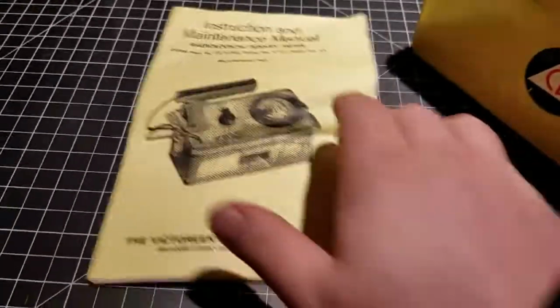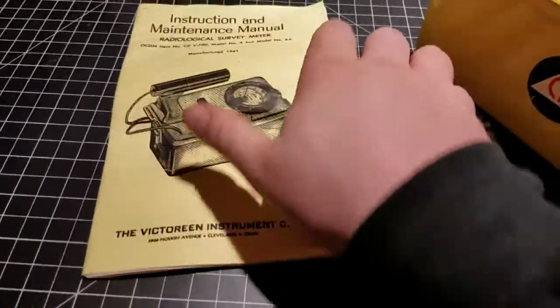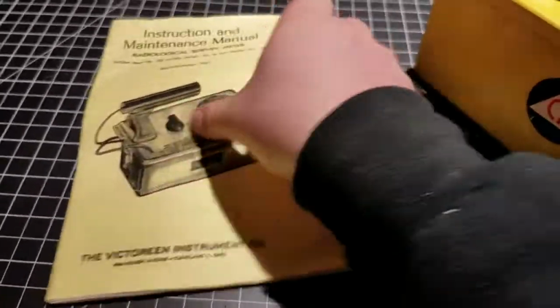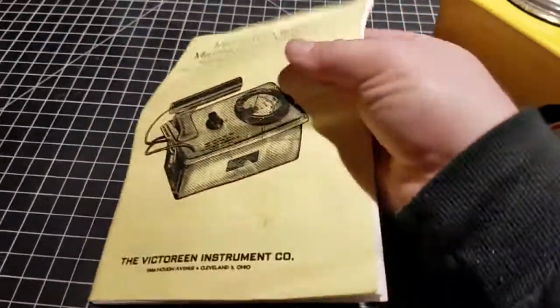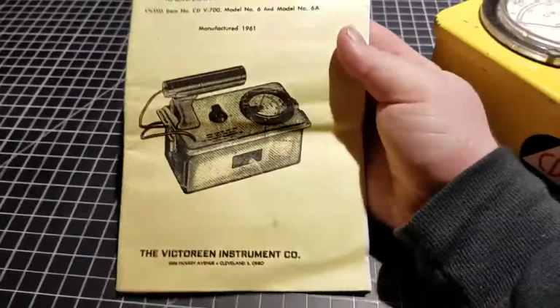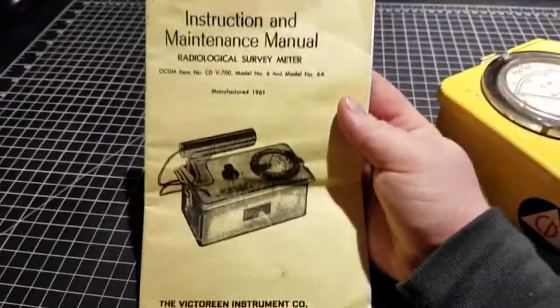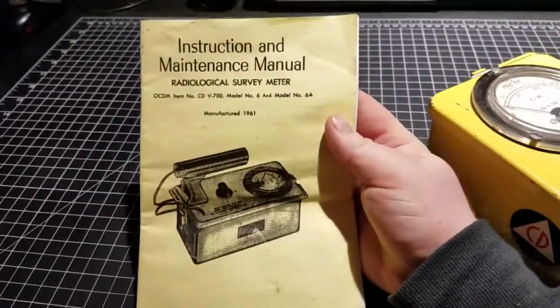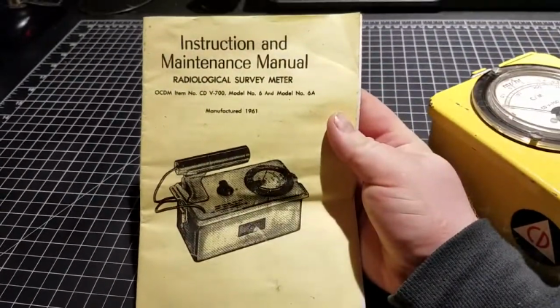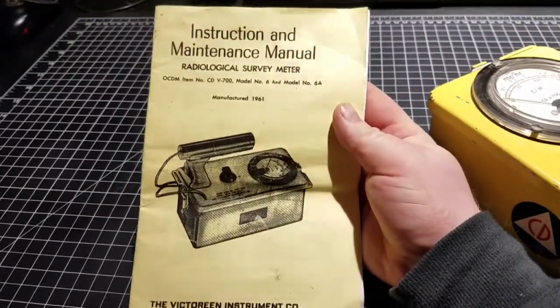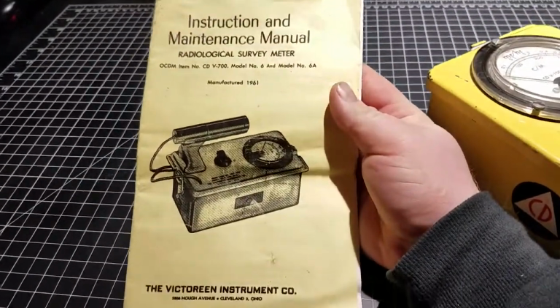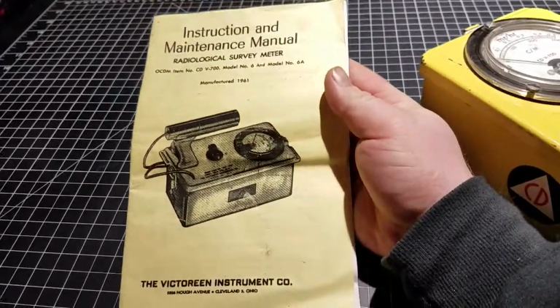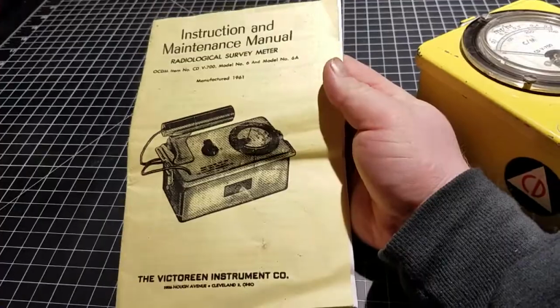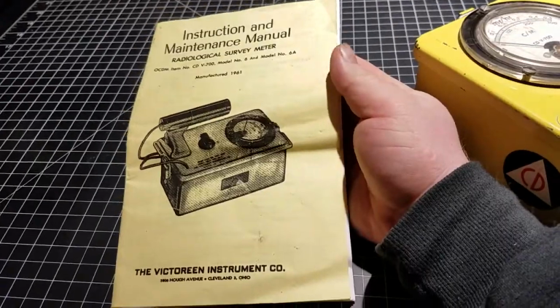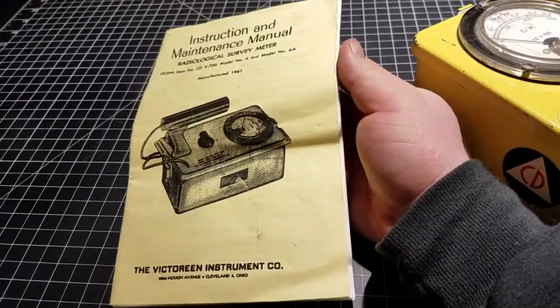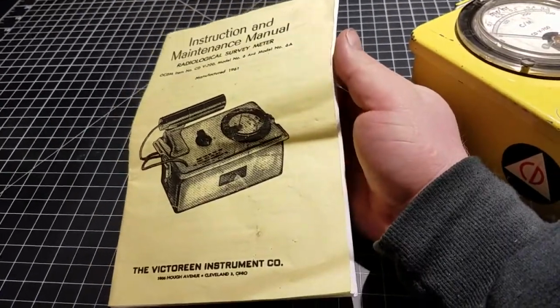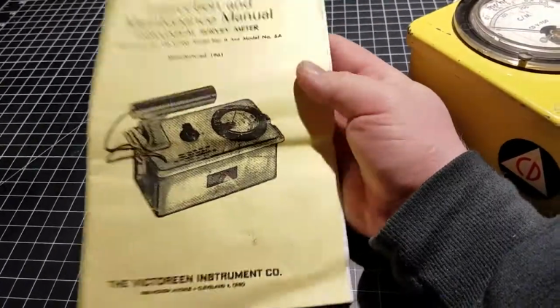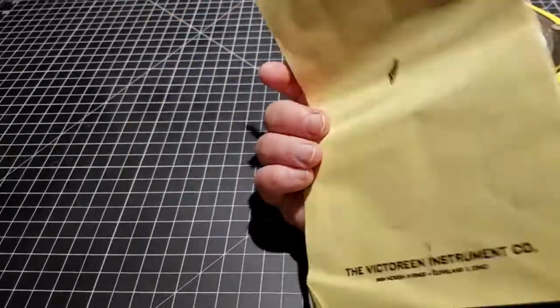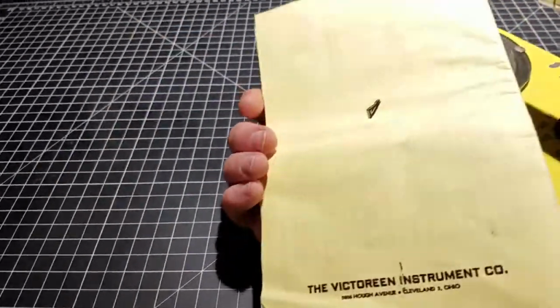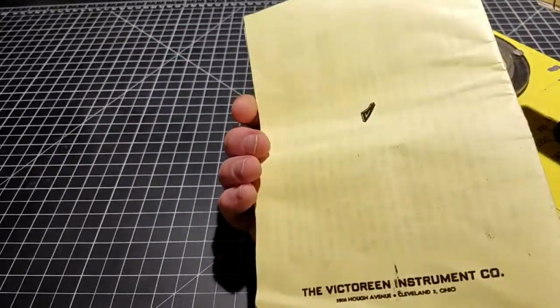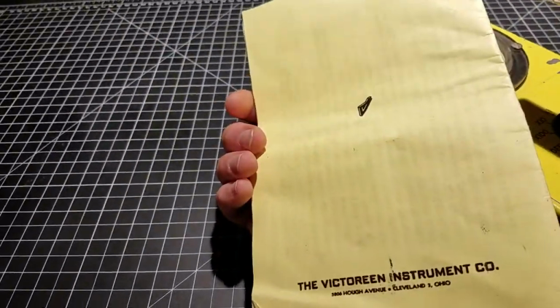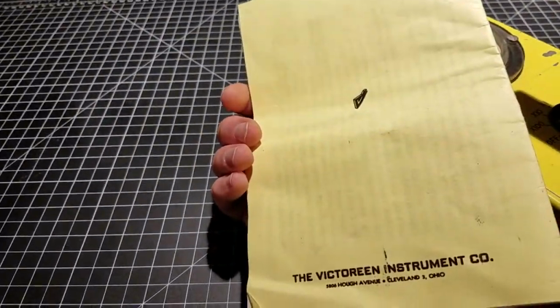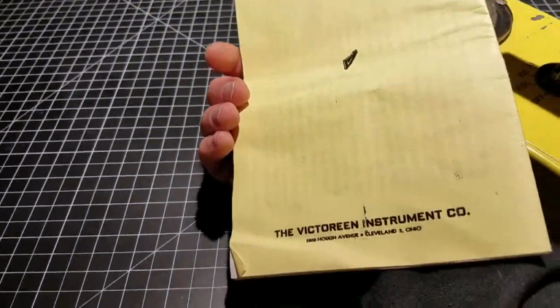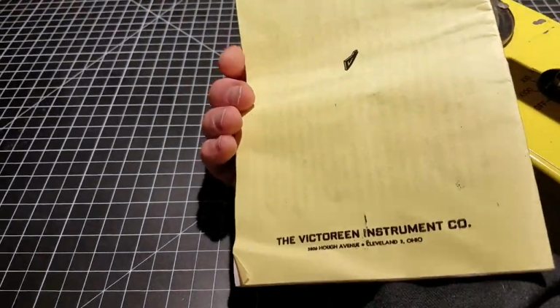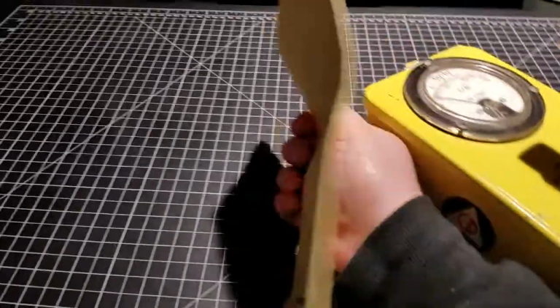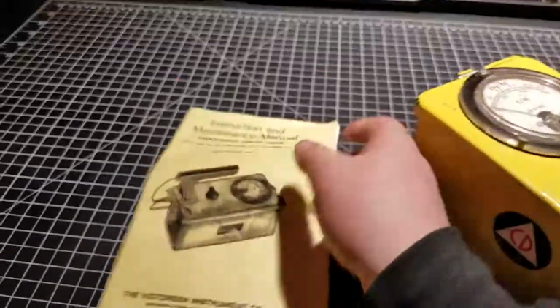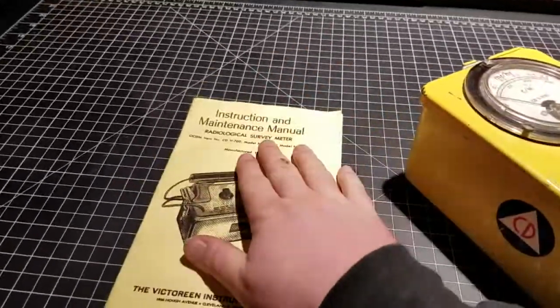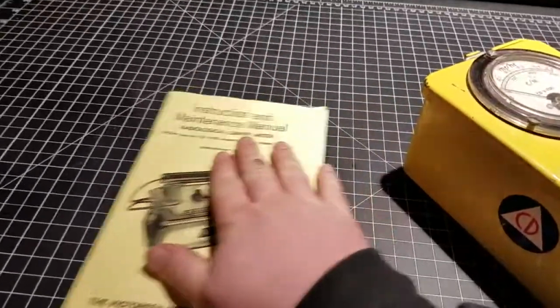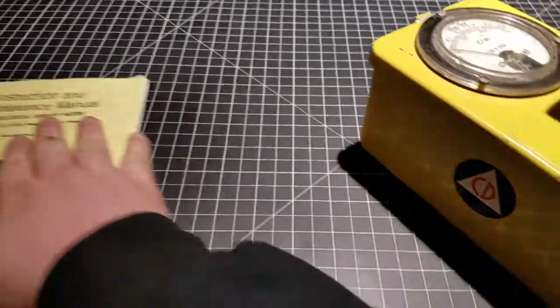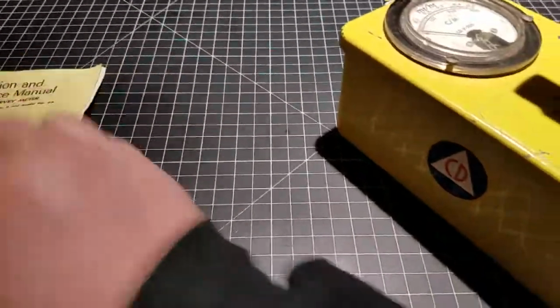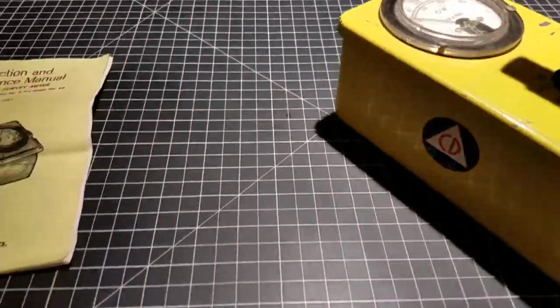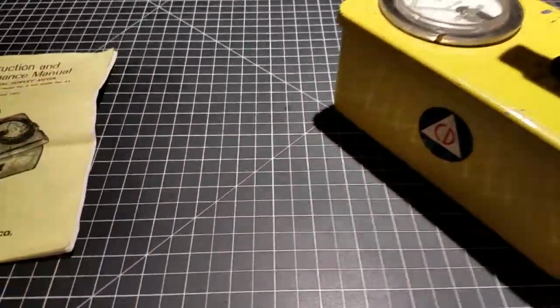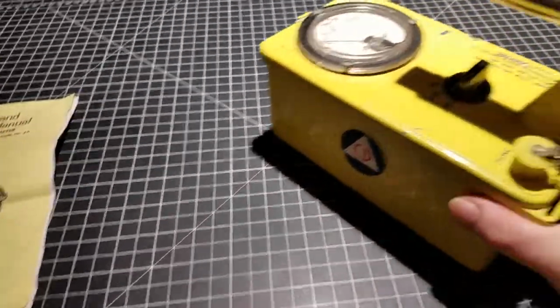It also has the original manual, which is pretty cool — circuit diagrams, the whole nine yards, all the good information you'd expect.